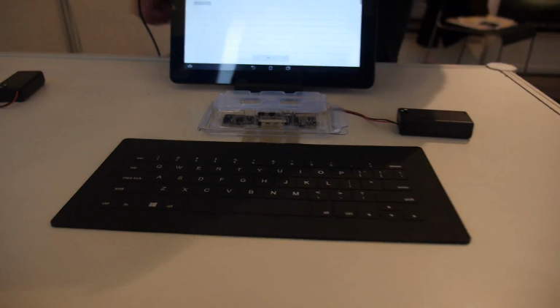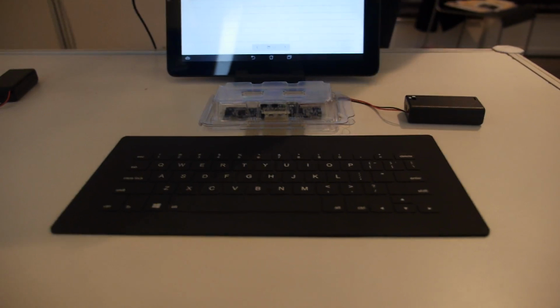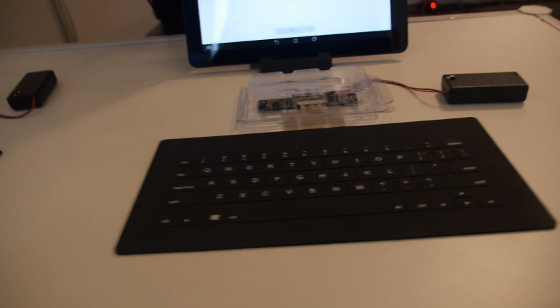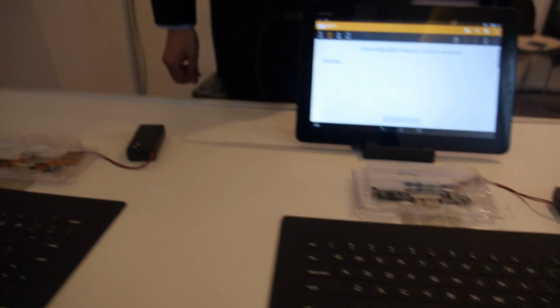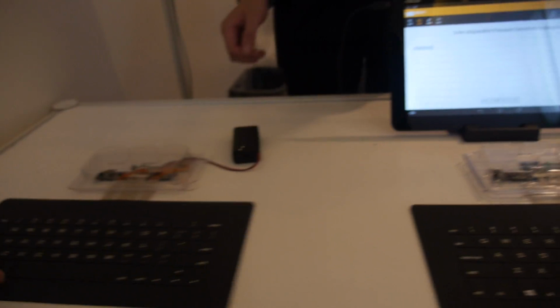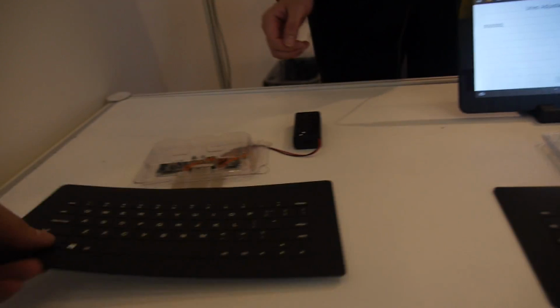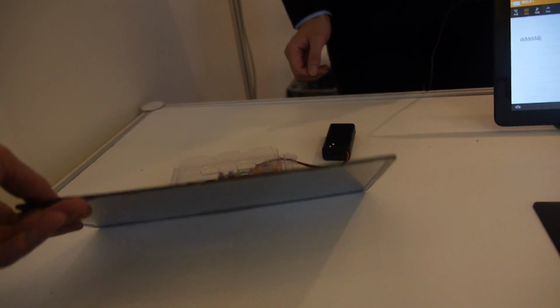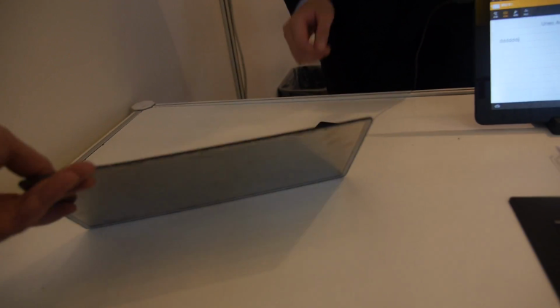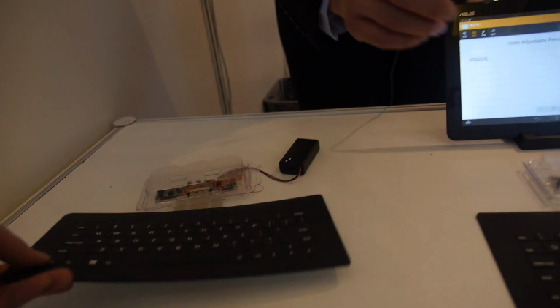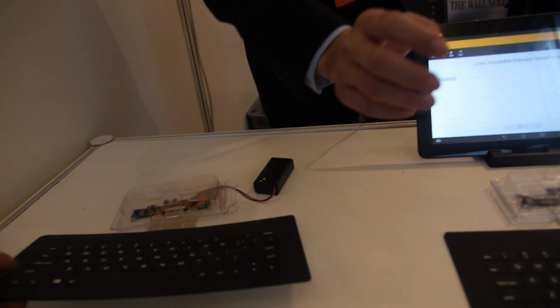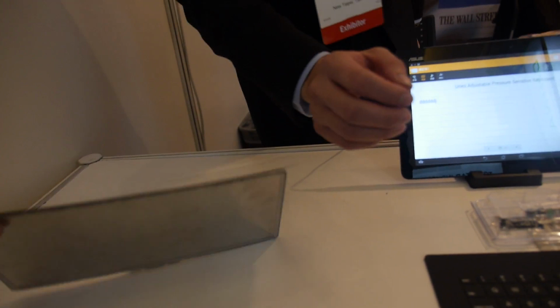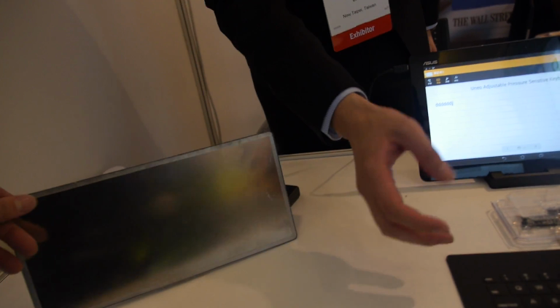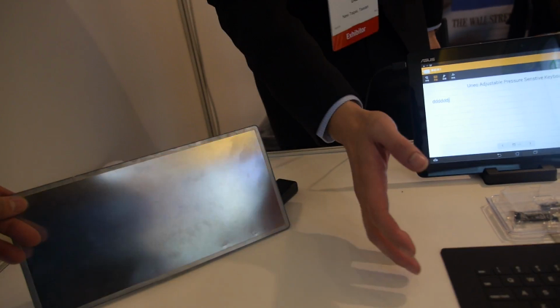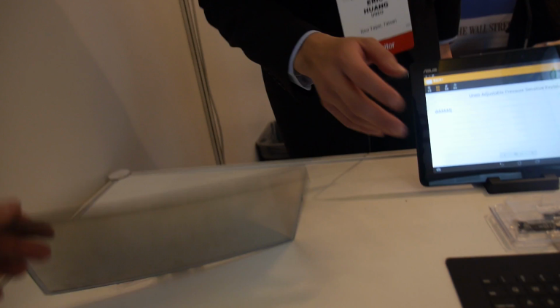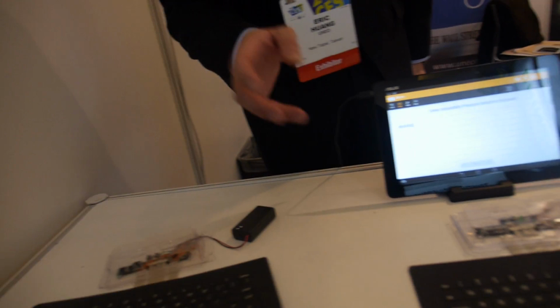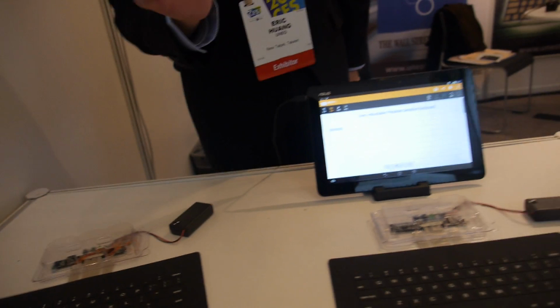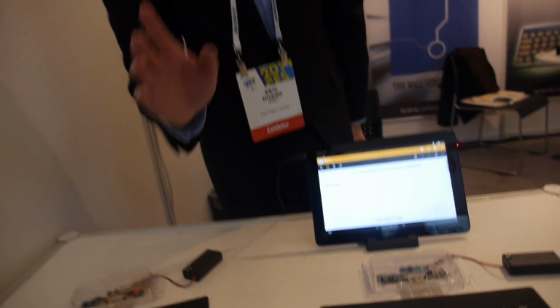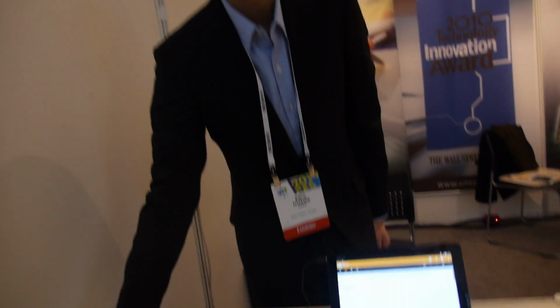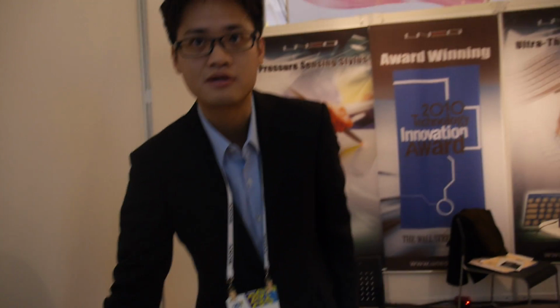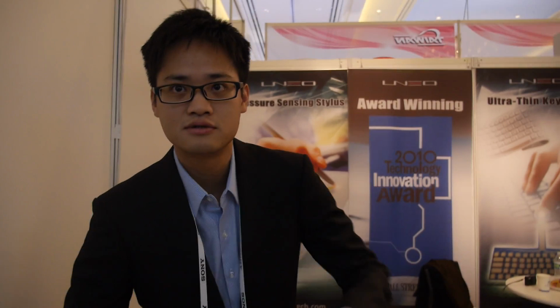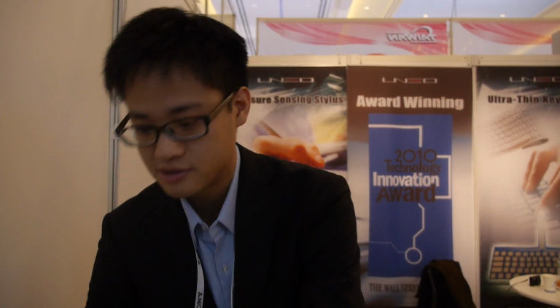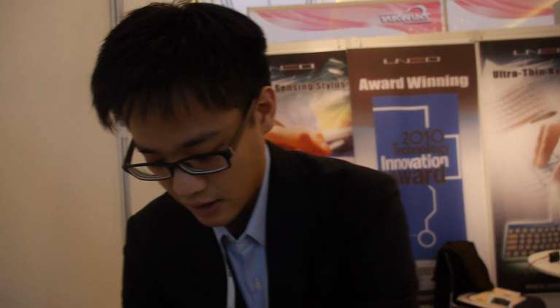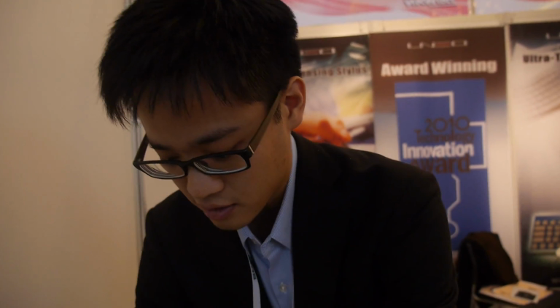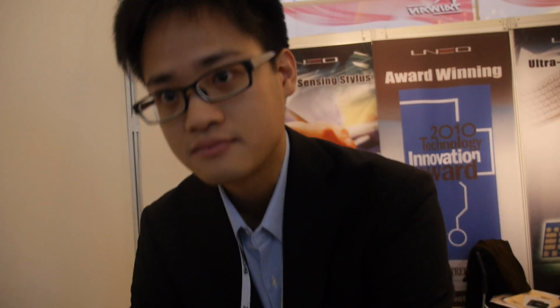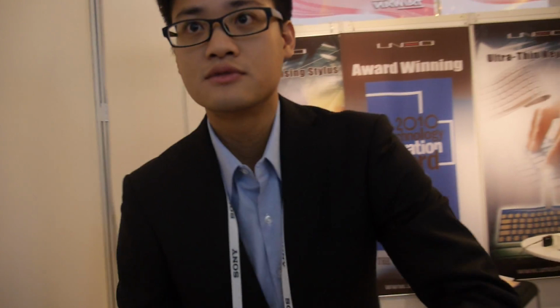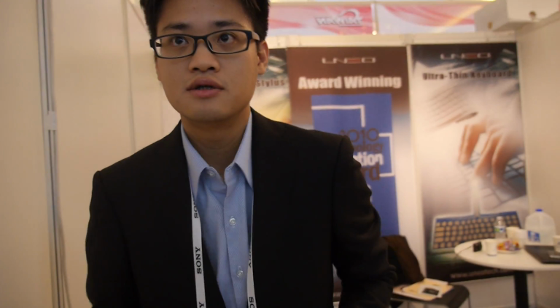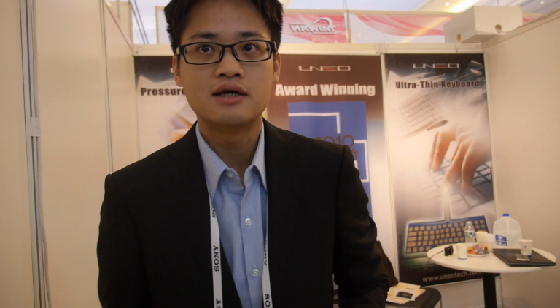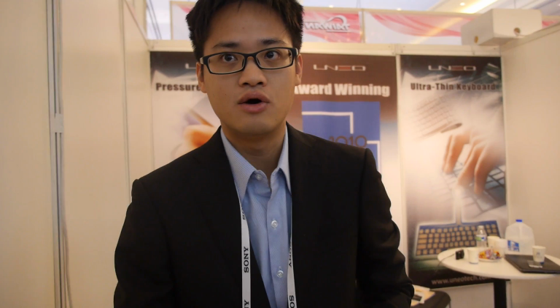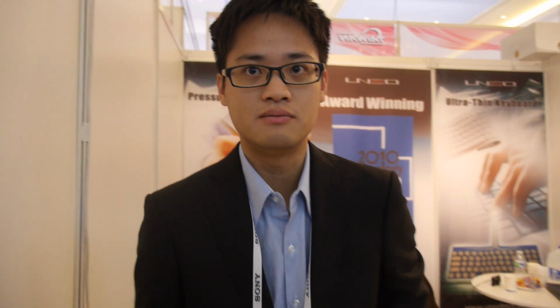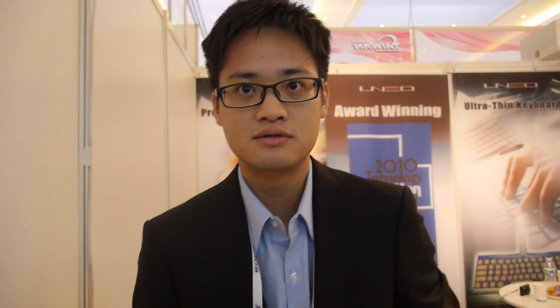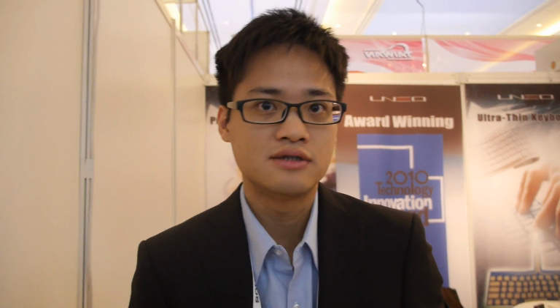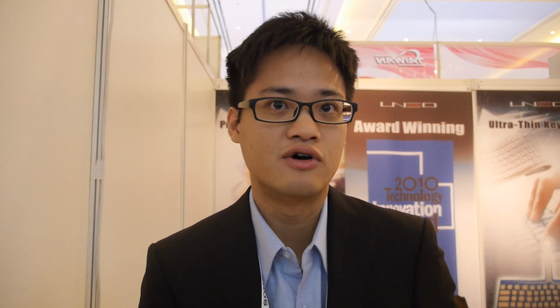So it's ultra-thin? Very, very thin? Yes. The sensor inside is just 0.2mm. It covers the whole keyboard, of course? Yes, the whole keyboard. And it's very precise? Yes, of course.